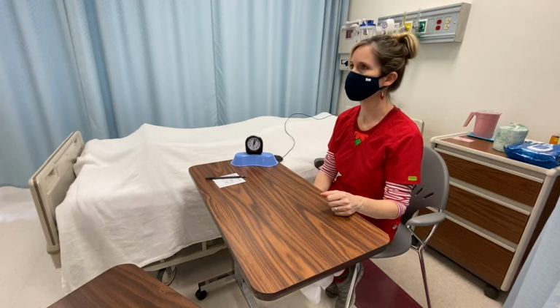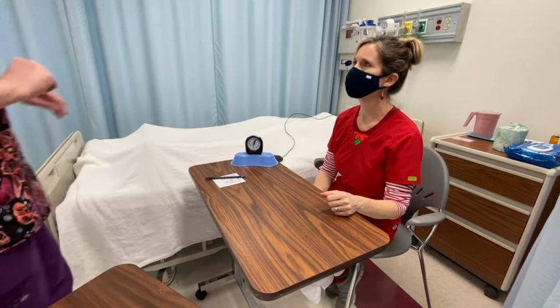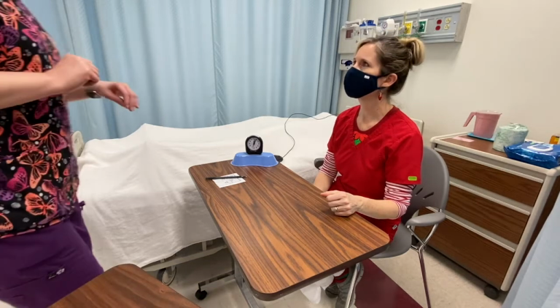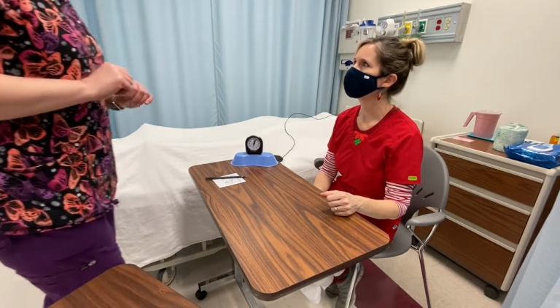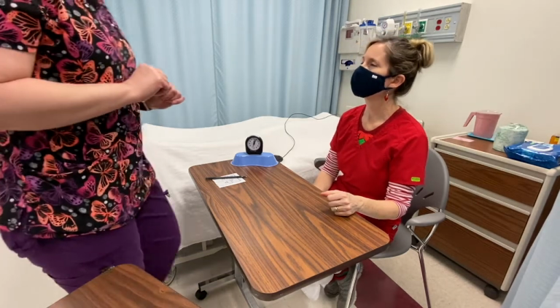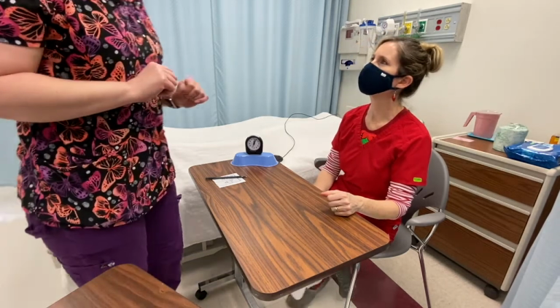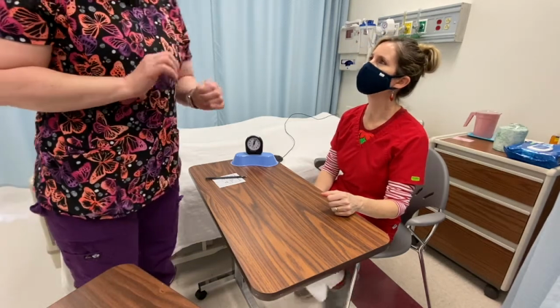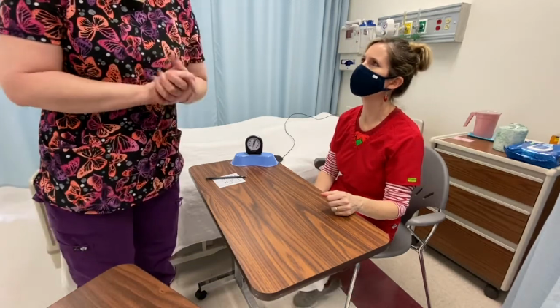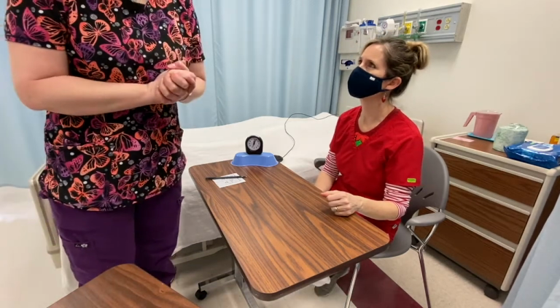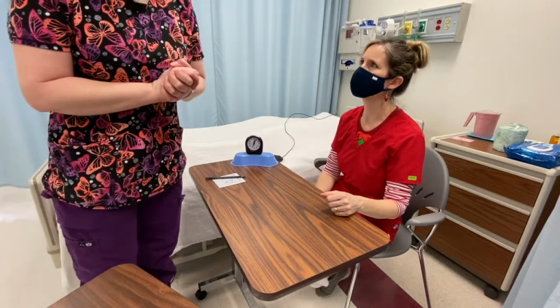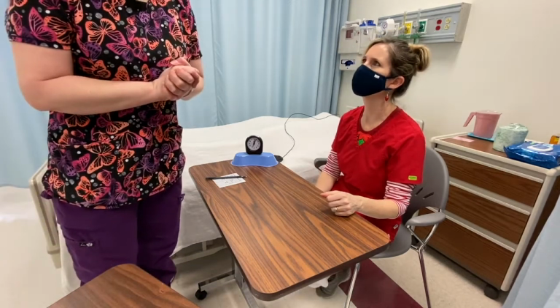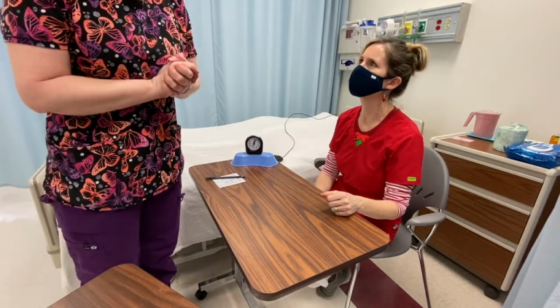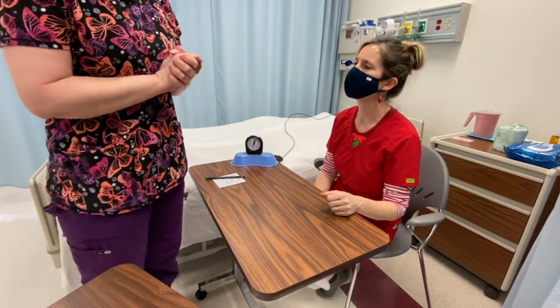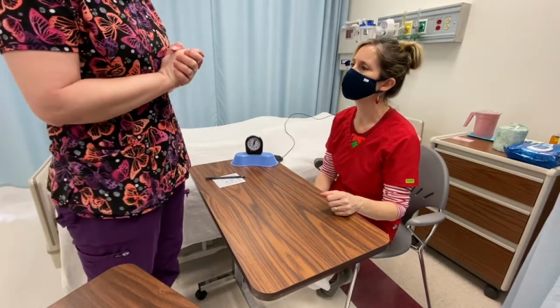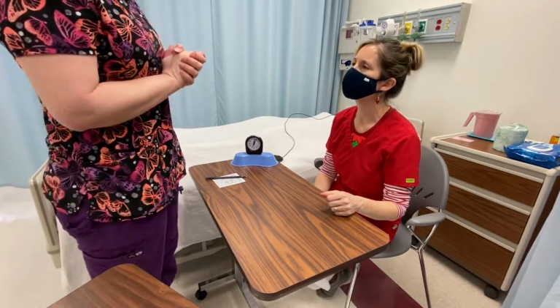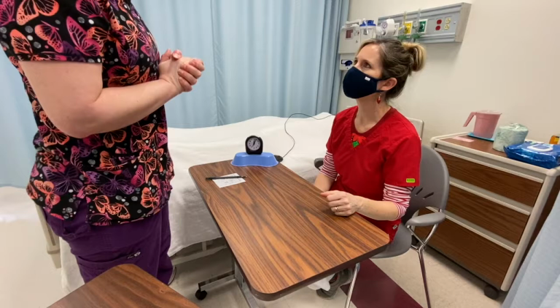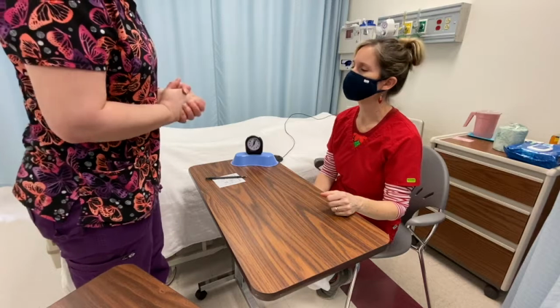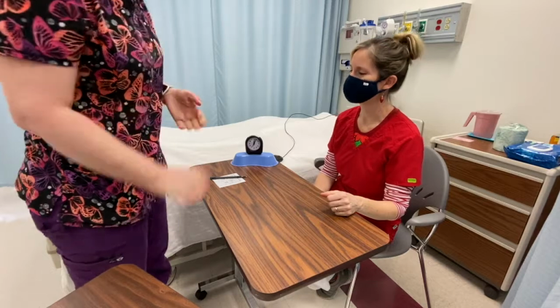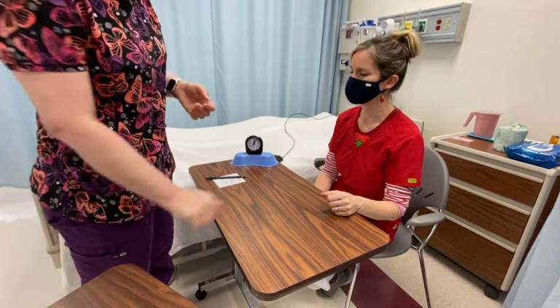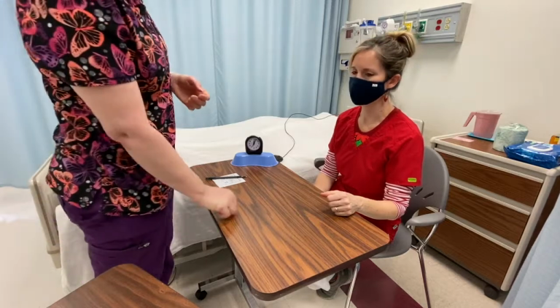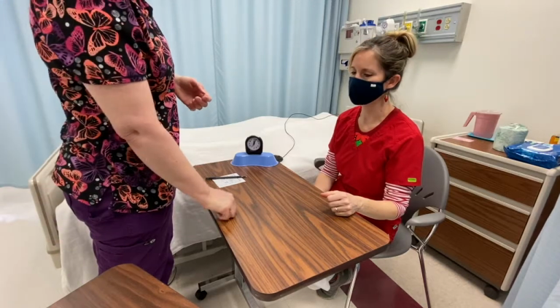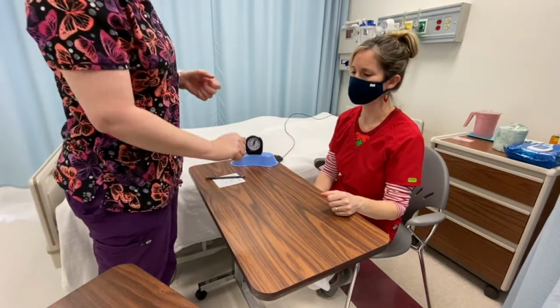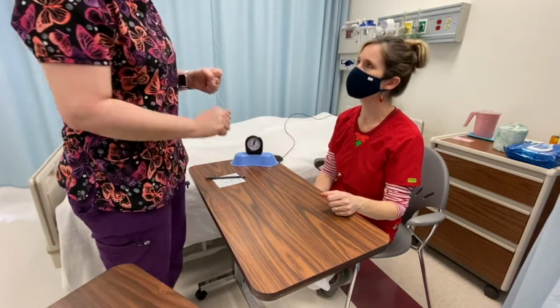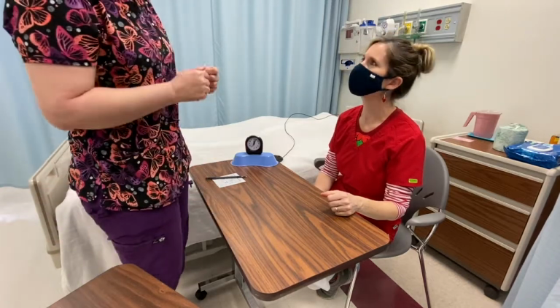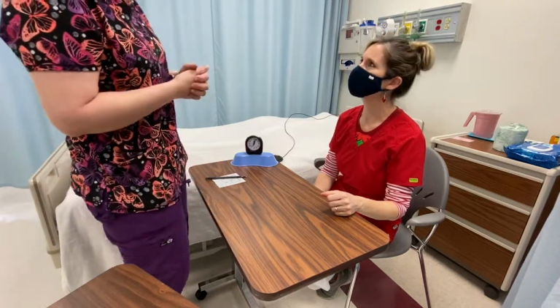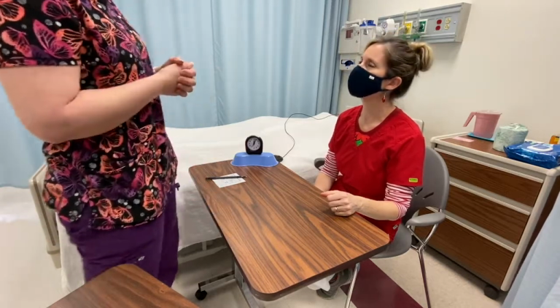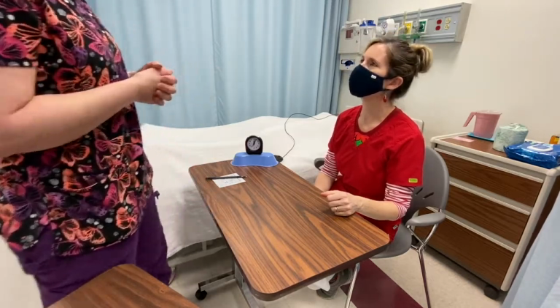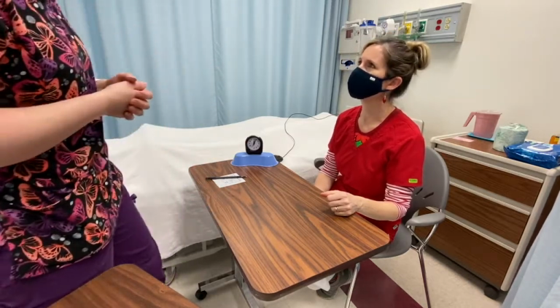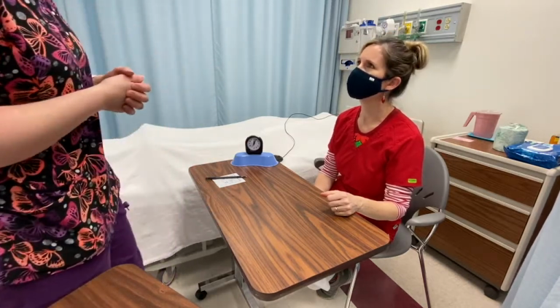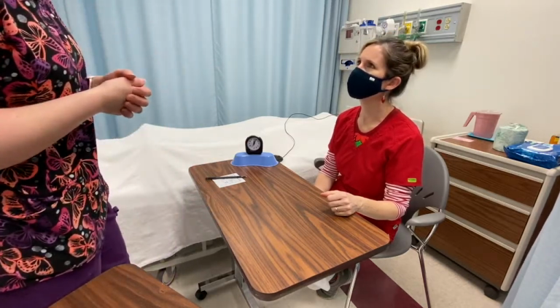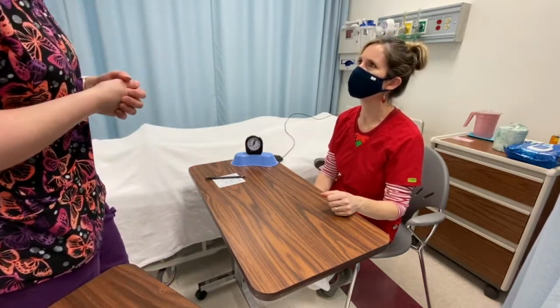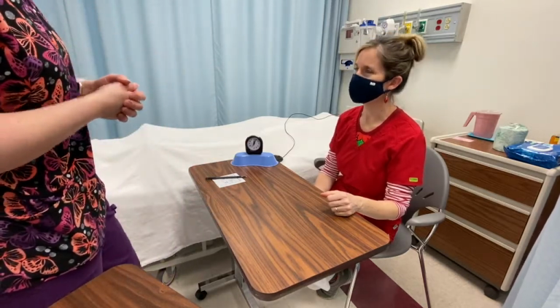I'm now going to demonstrate measuring a radial pulse. Hi, Mrs. Smith. My name is Patty. I'm here to get your pulse today. Is that okay? Yeah.